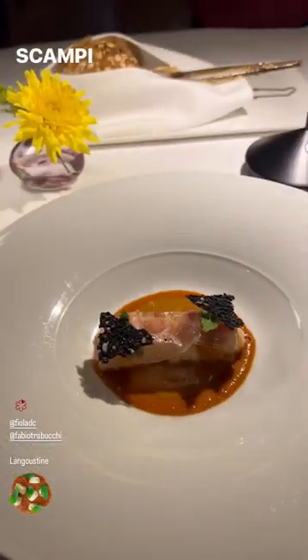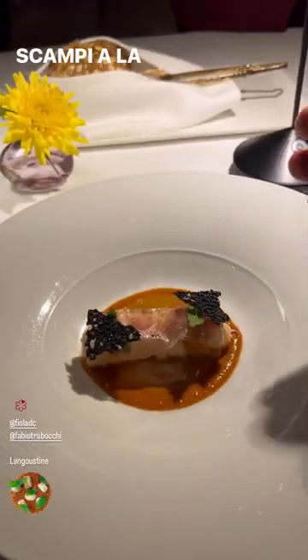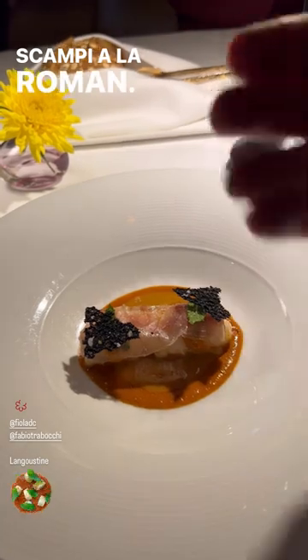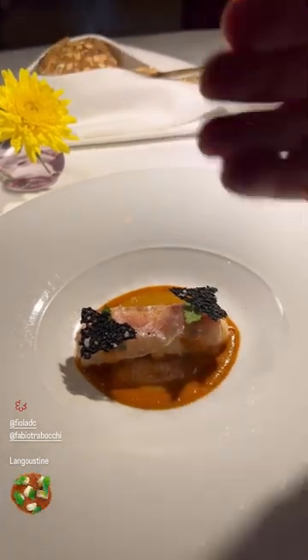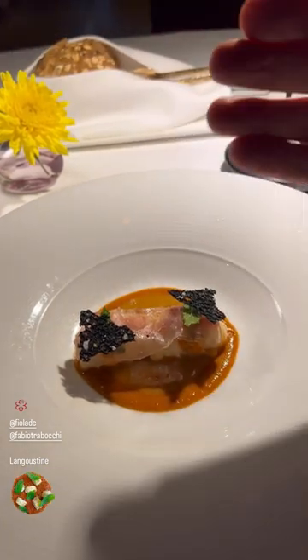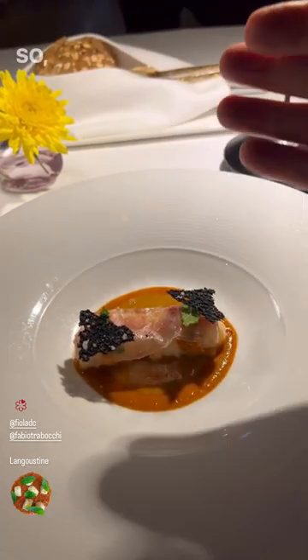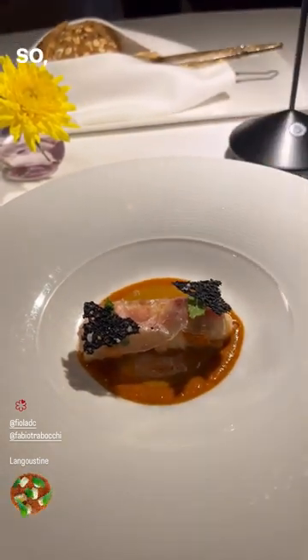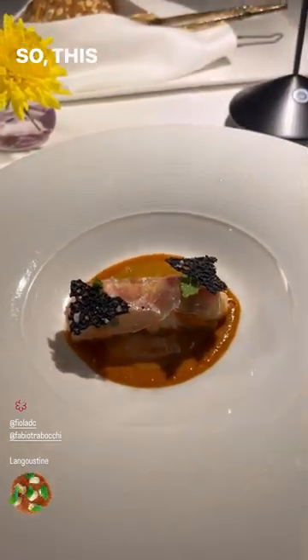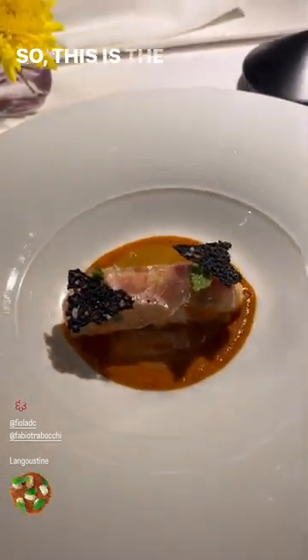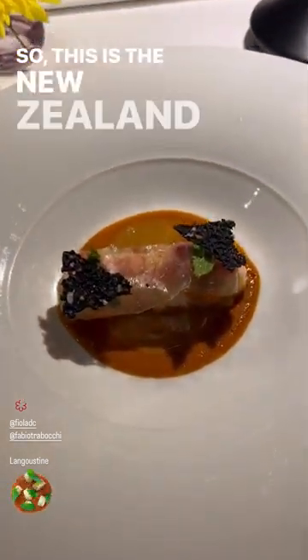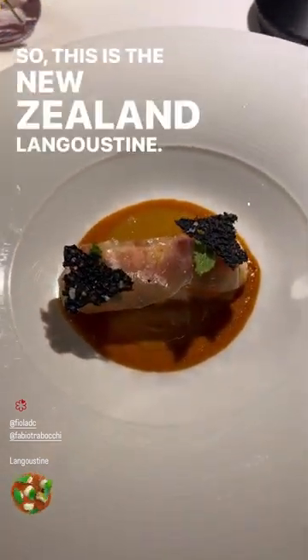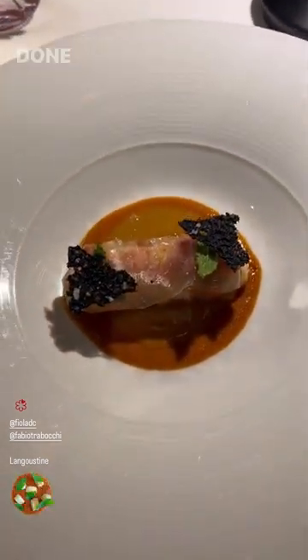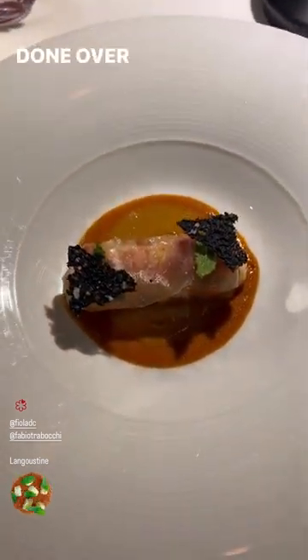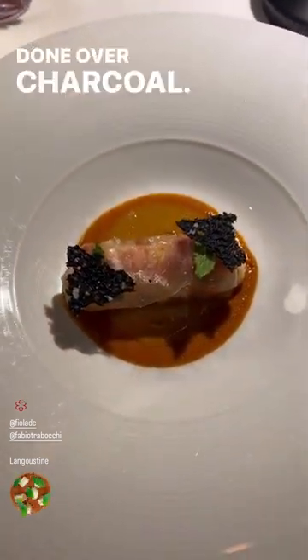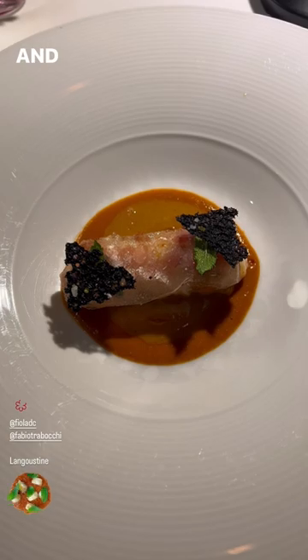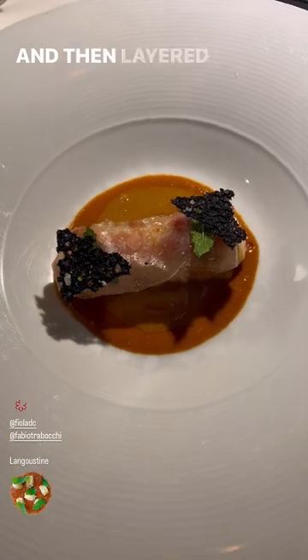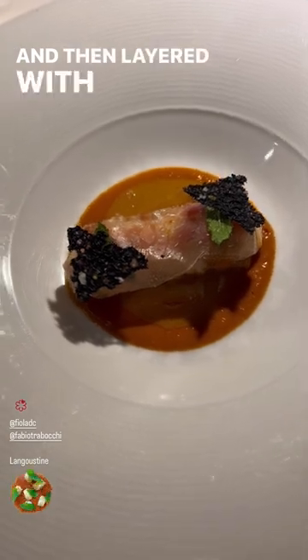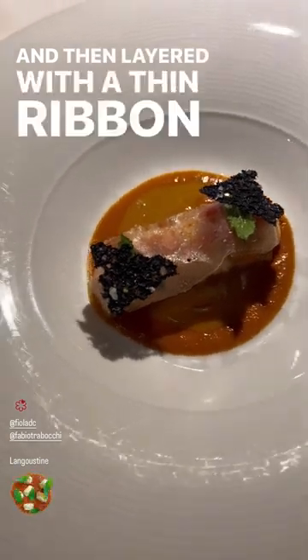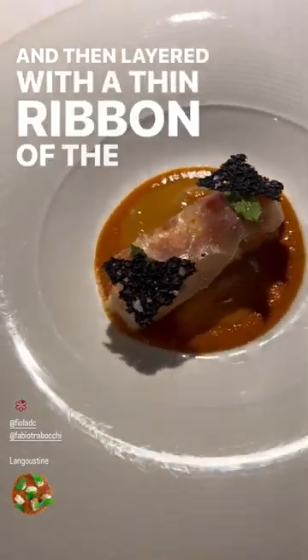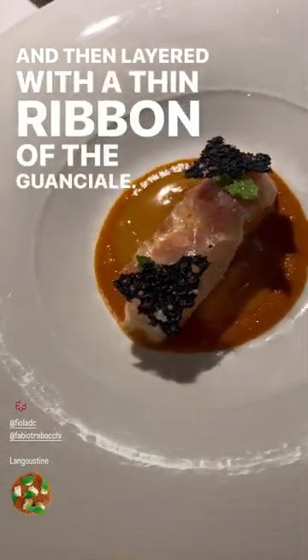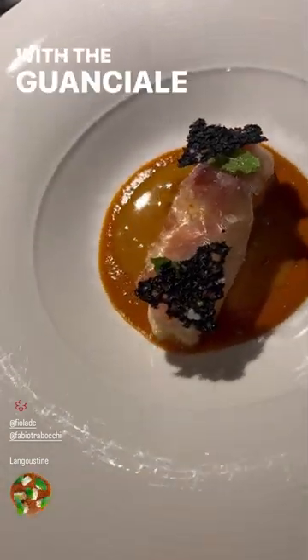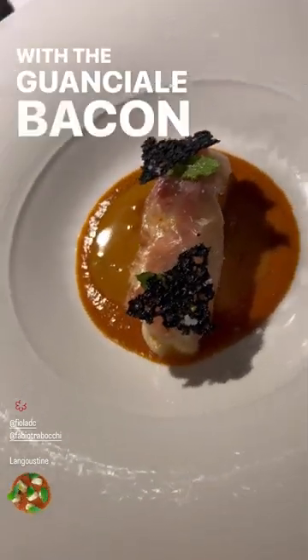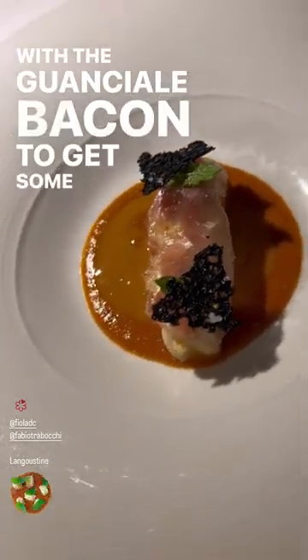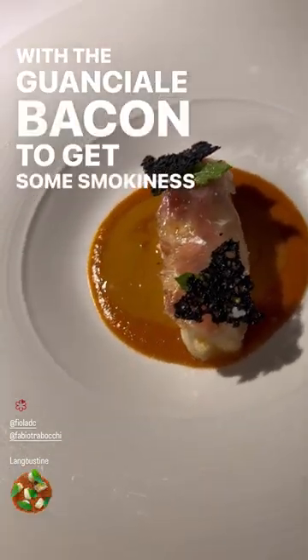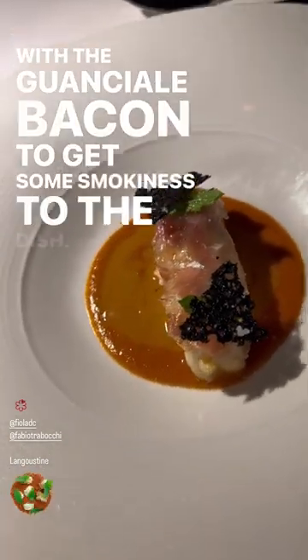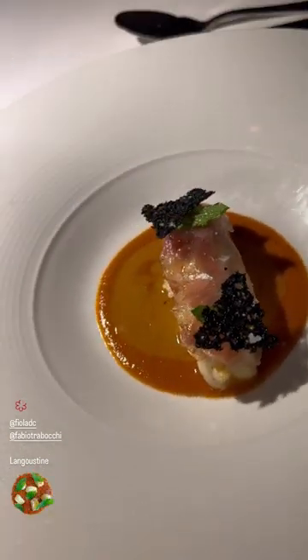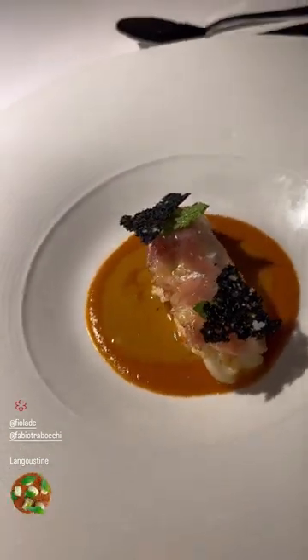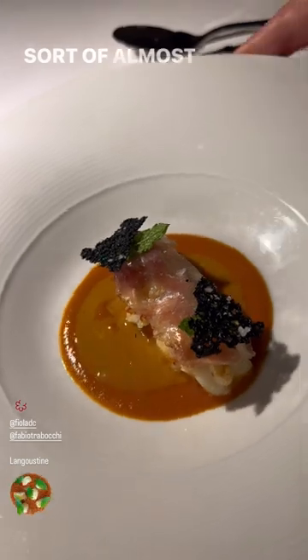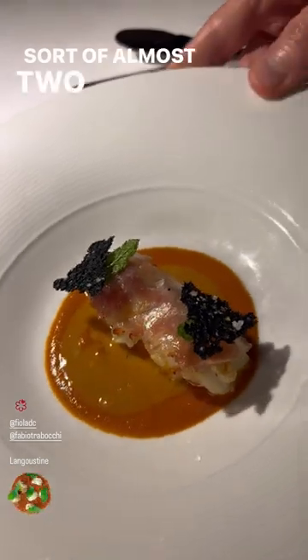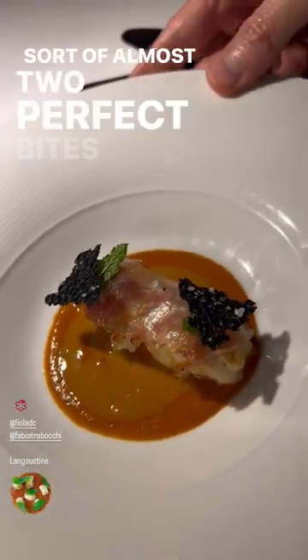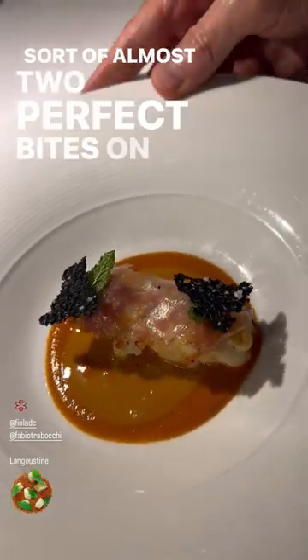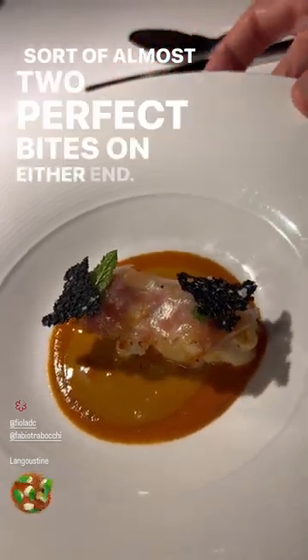Scampi a la Romana. This is the New Zealand langoustine, done over charcoal, and then layered with a thin ribbon of the guanciale — the gel bacon. It gives some smokiness to the dish. It's sort of these two perfect bites on either end.